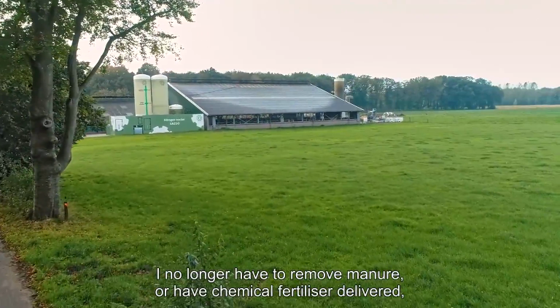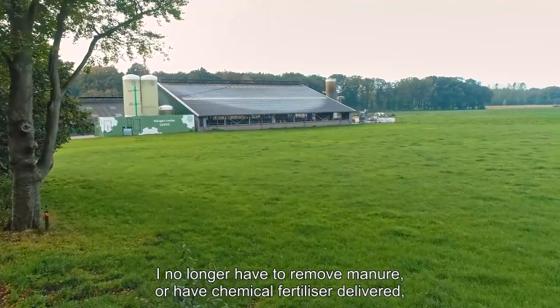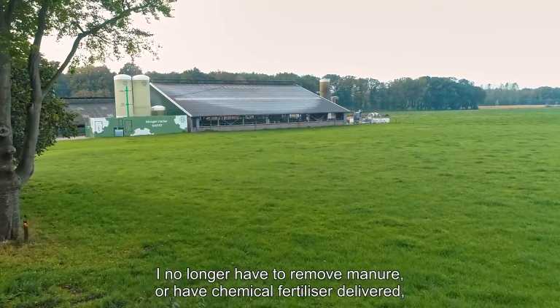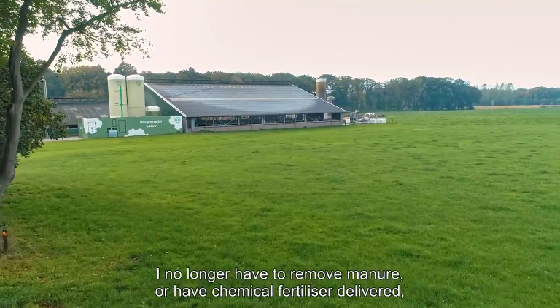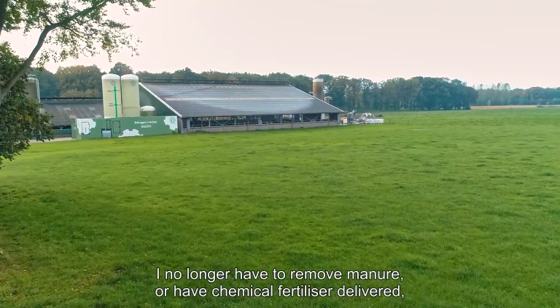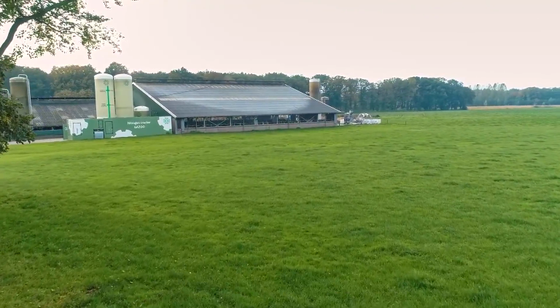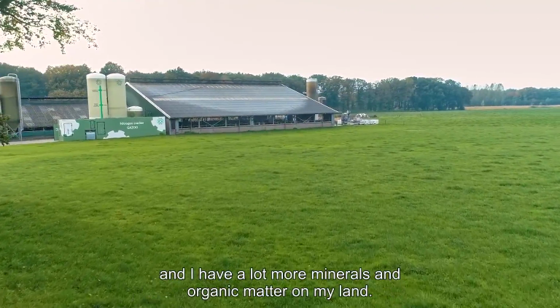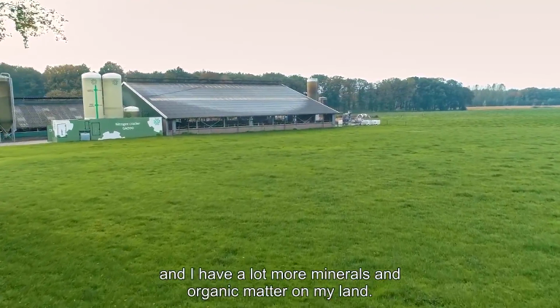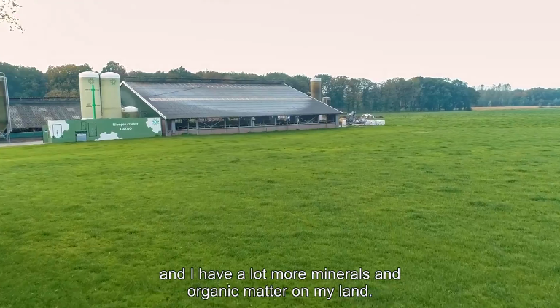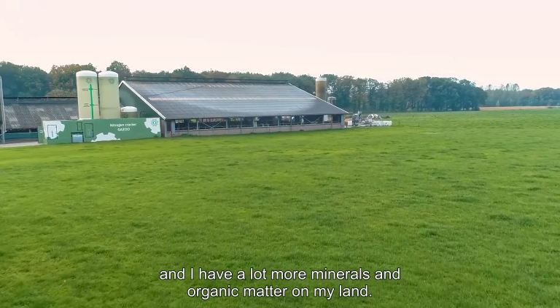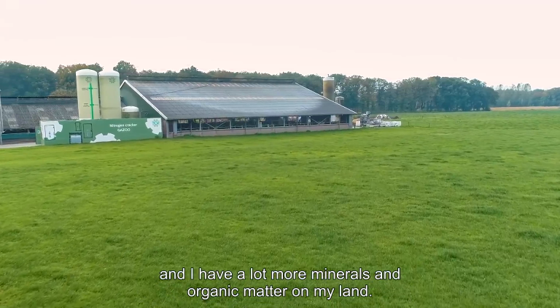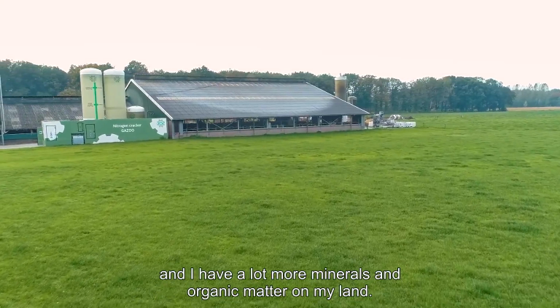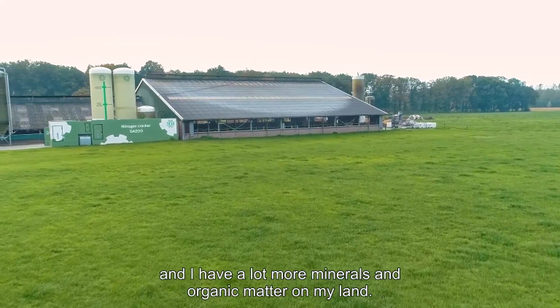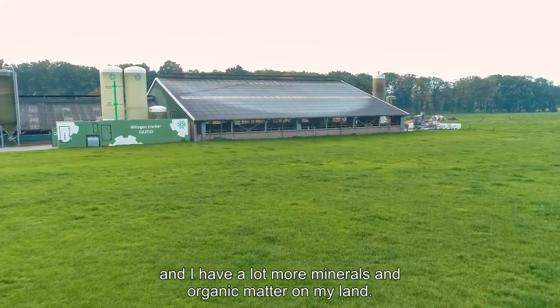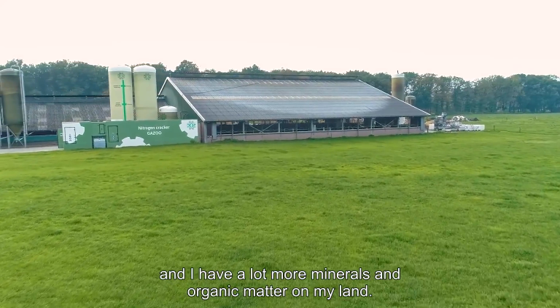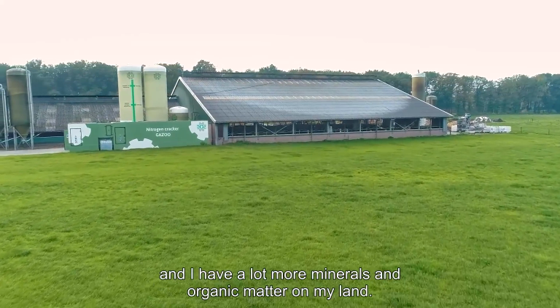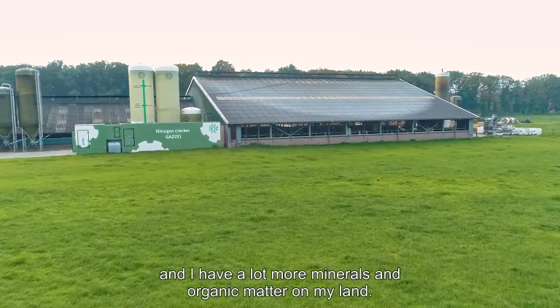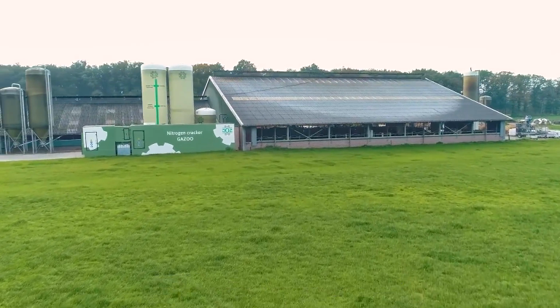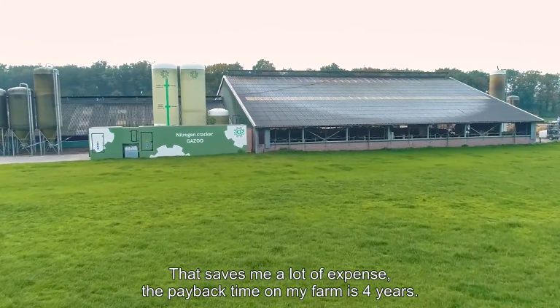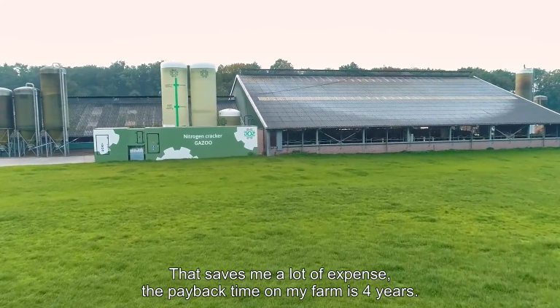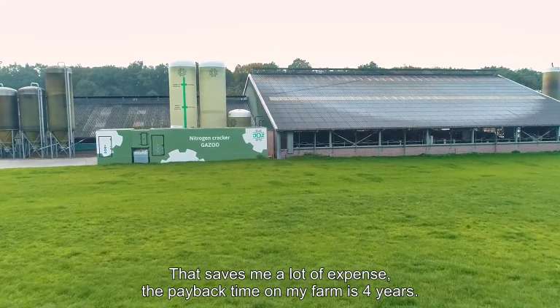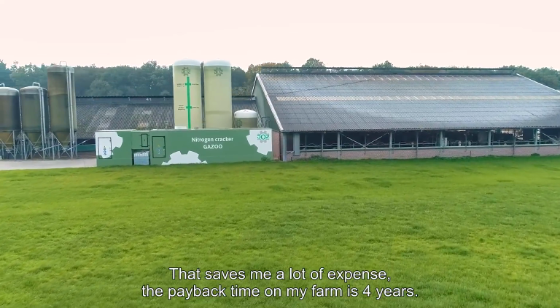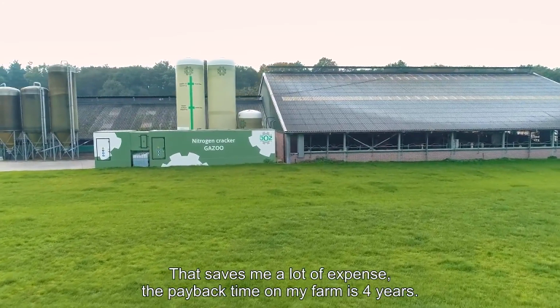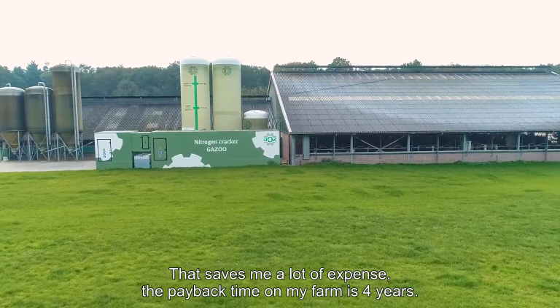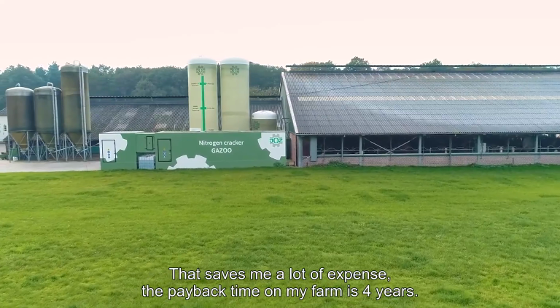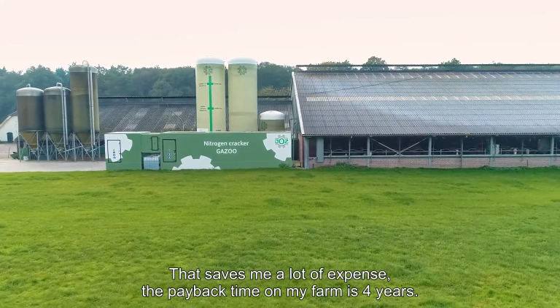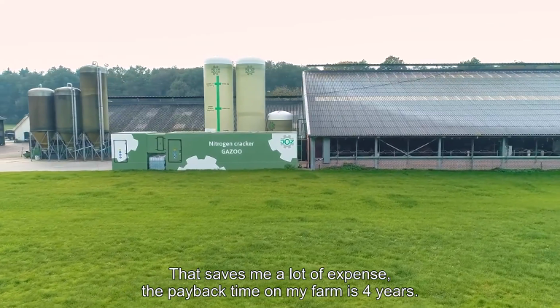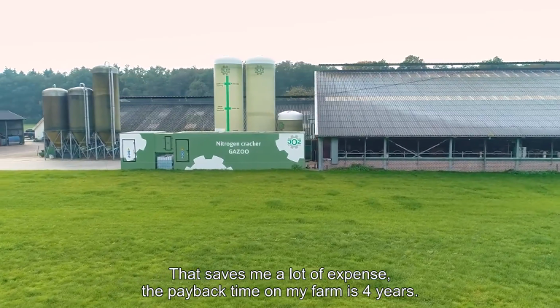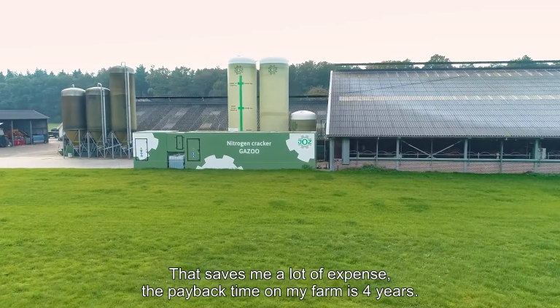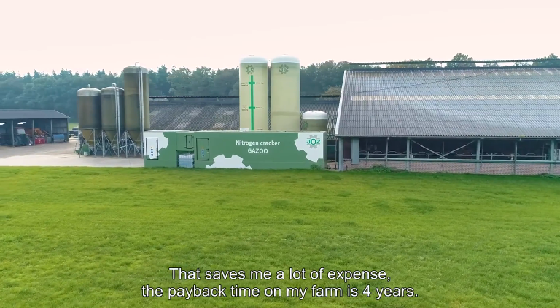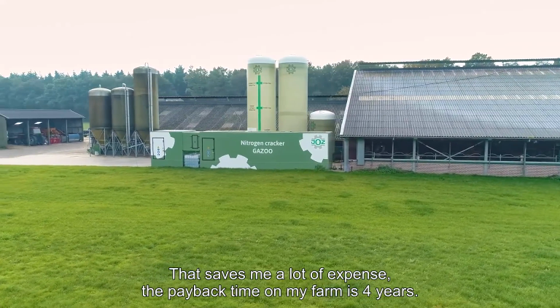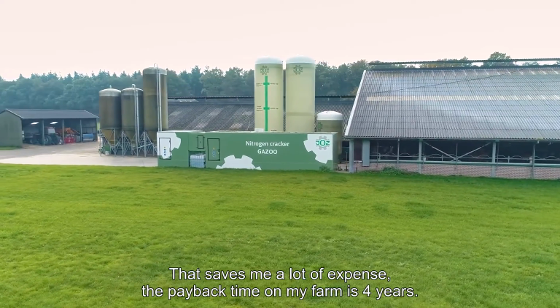I no longer have chemical fertilizer delivered, and I have a lot more minerals and organic matter on my land. That saves me a lot of expense. The payback time on my farm is 4 years.